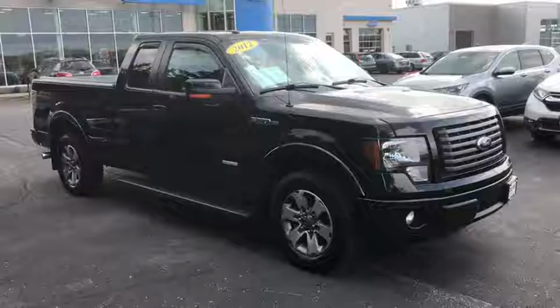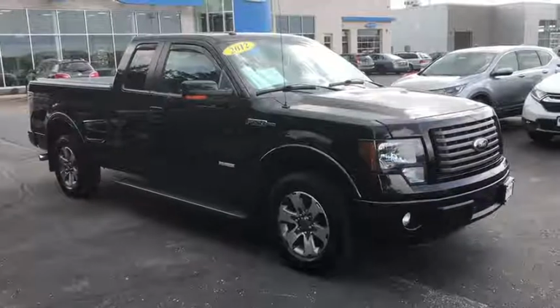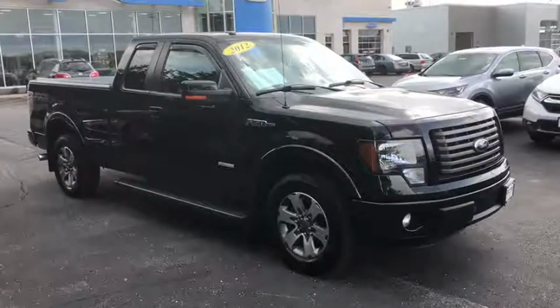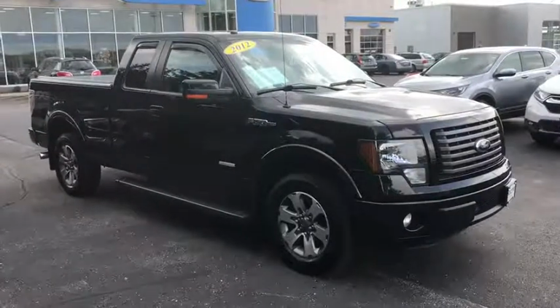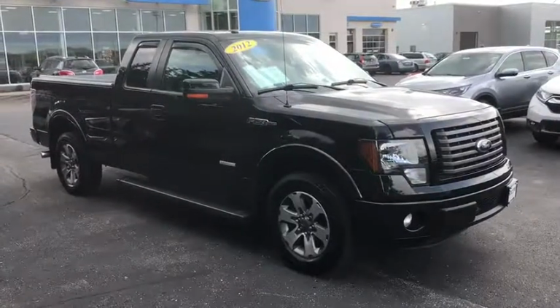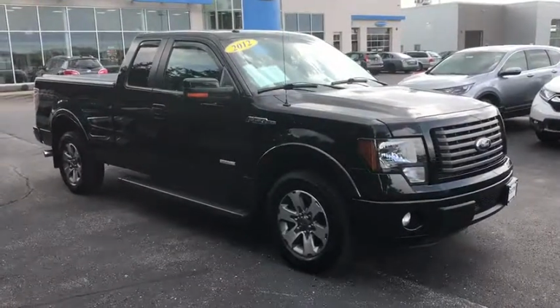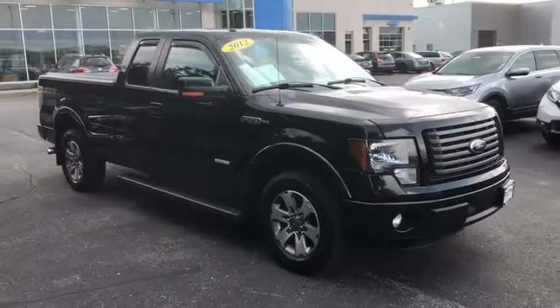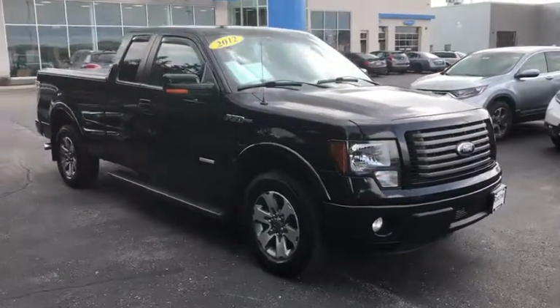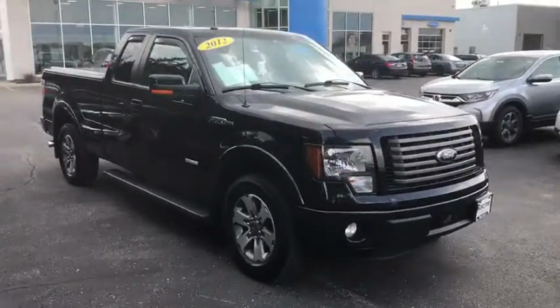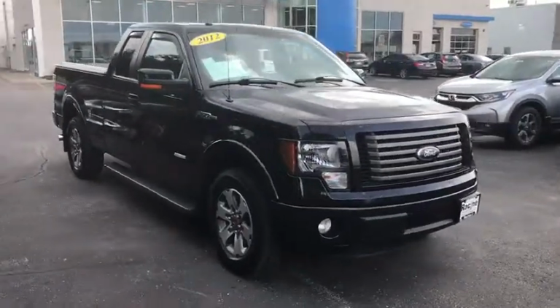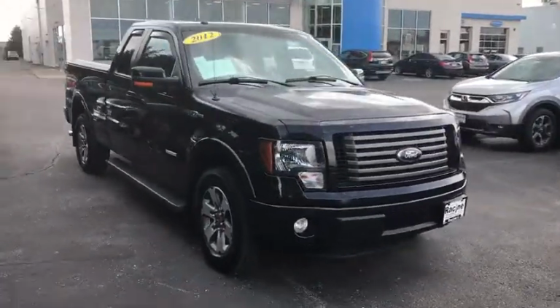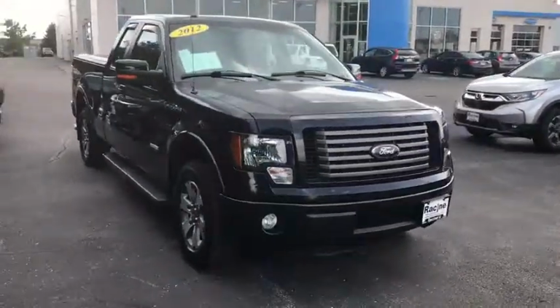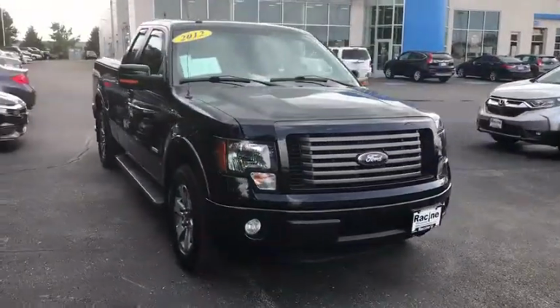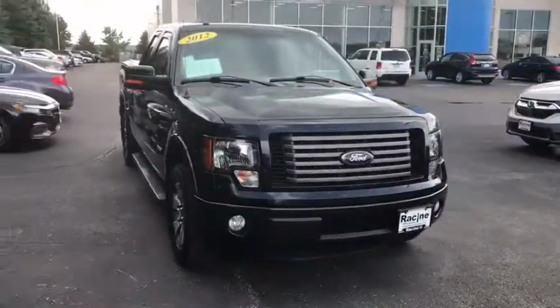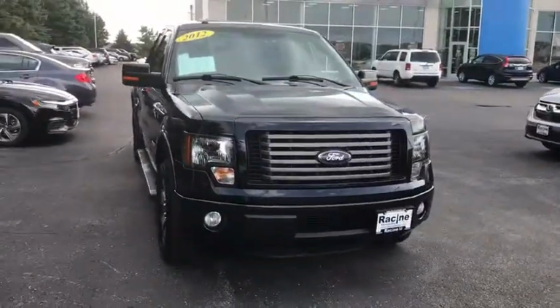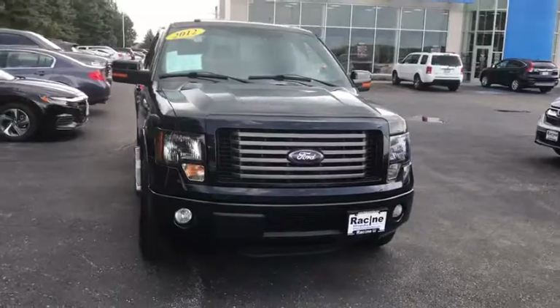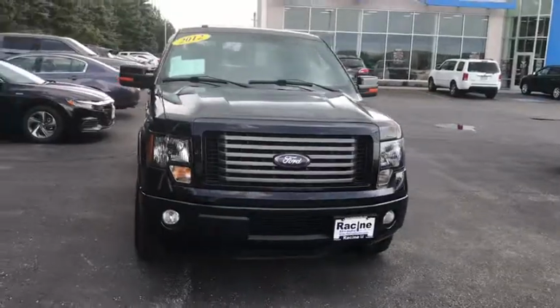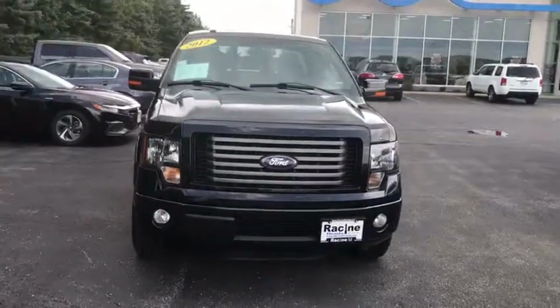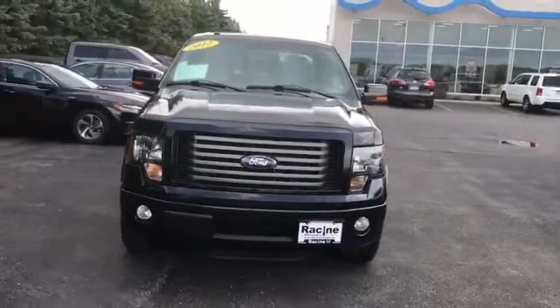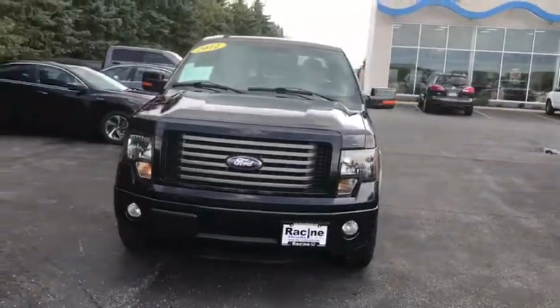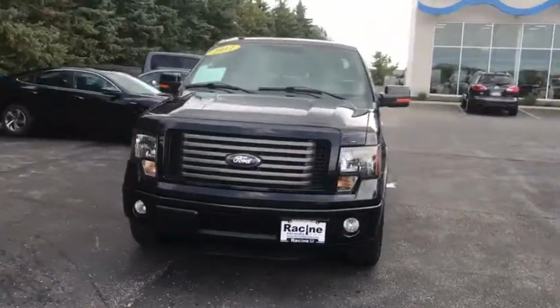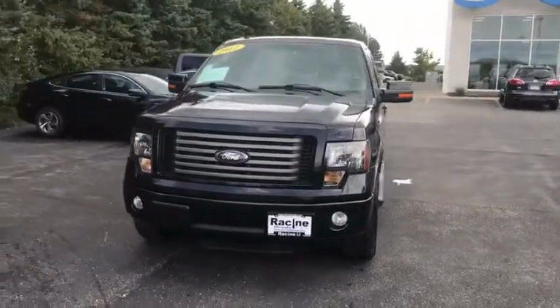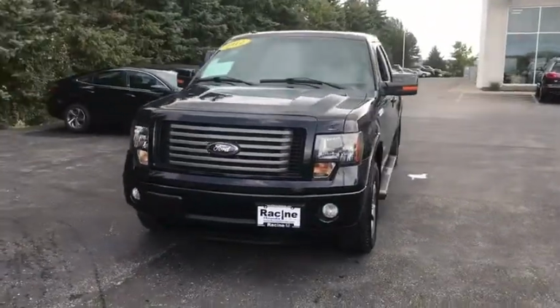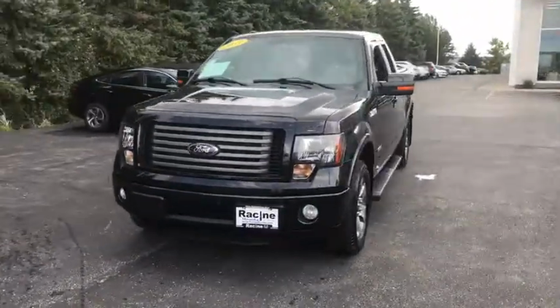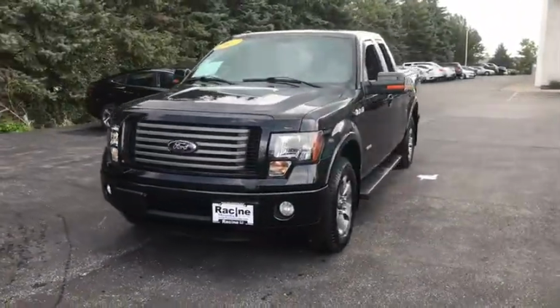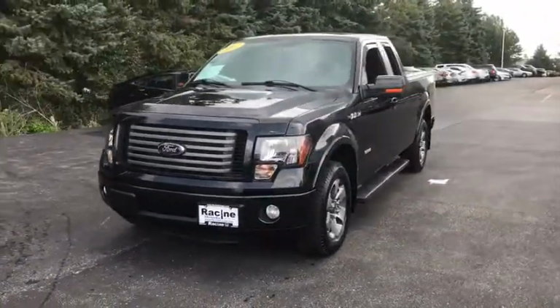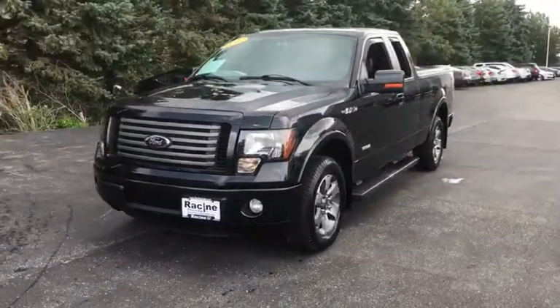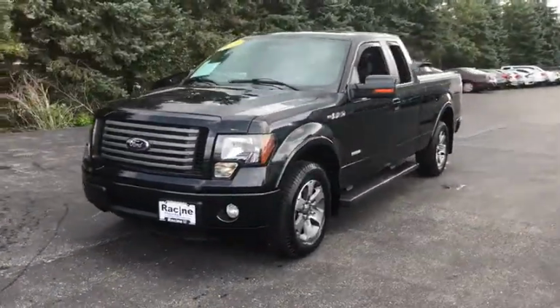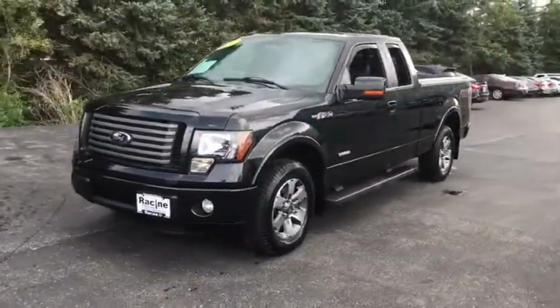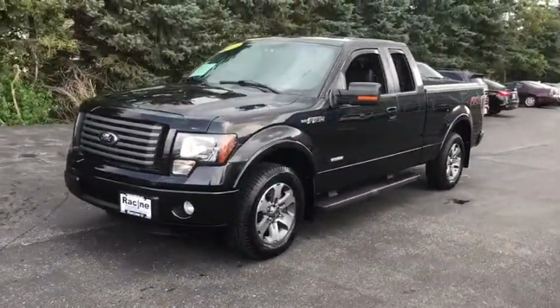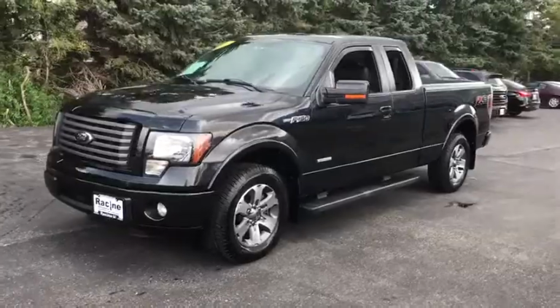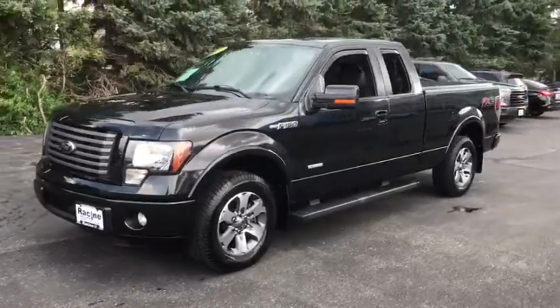Take a ride in the 2012 Ford F-150. A Ford F-150 knows how to handle any situation. It's built to follow orders. No whining.